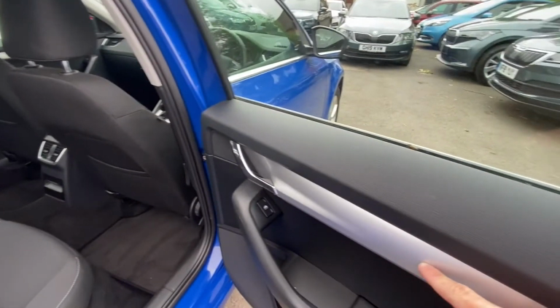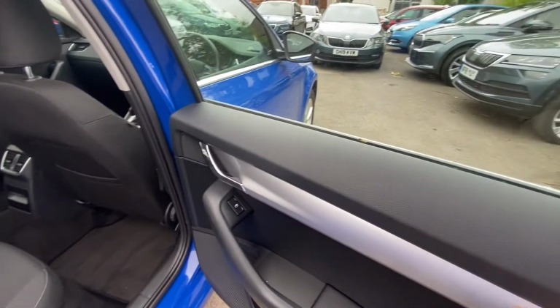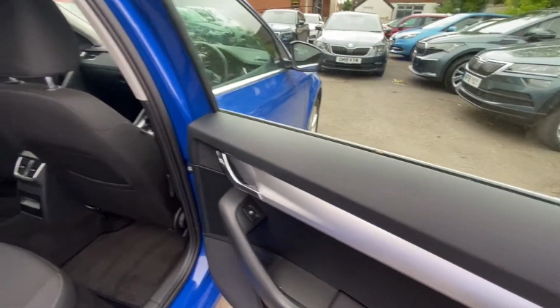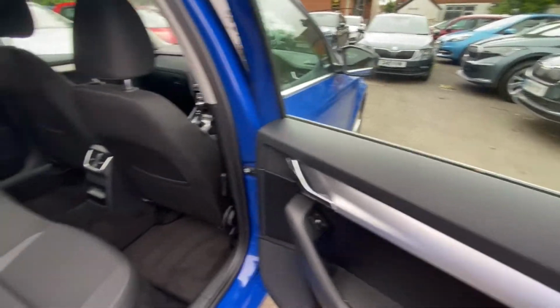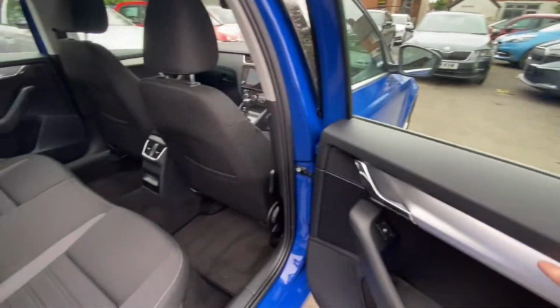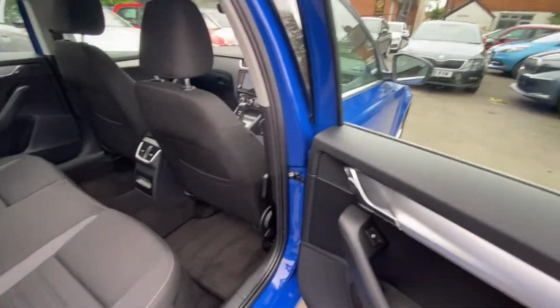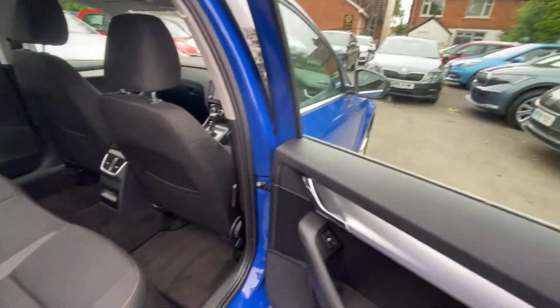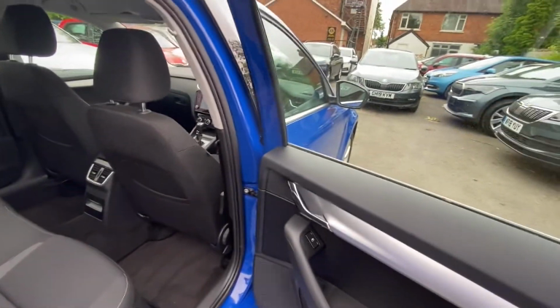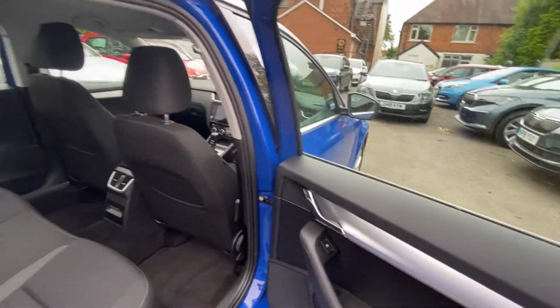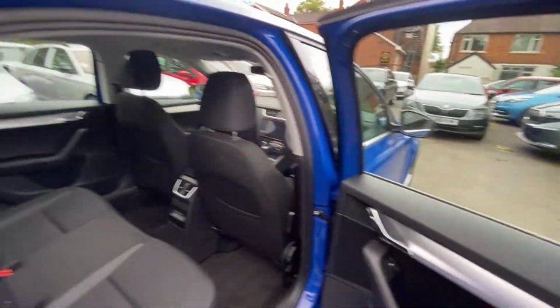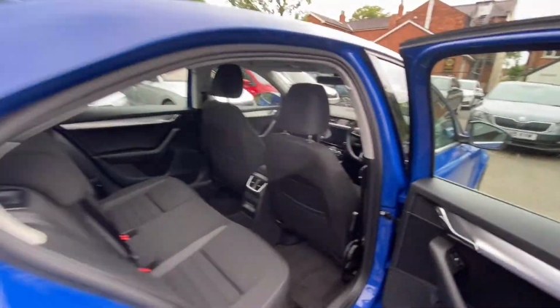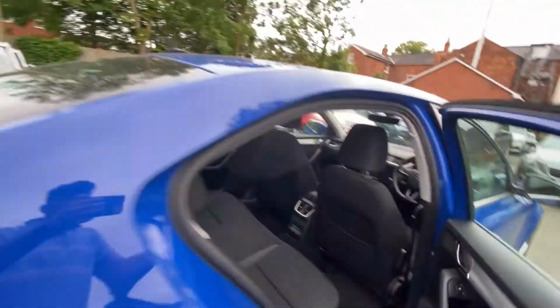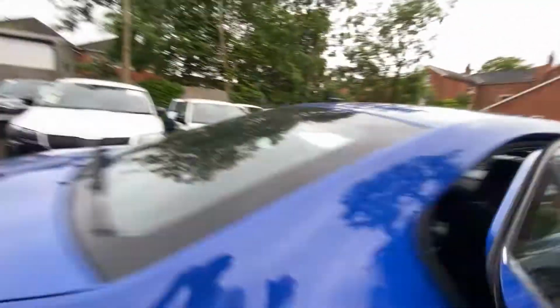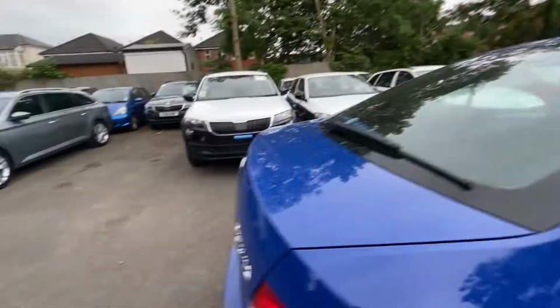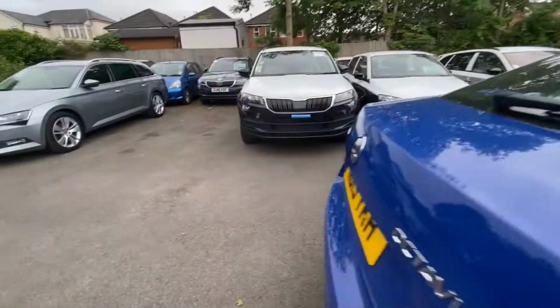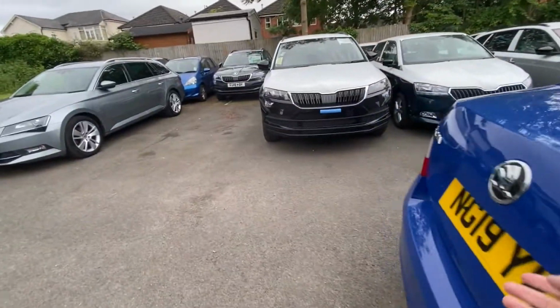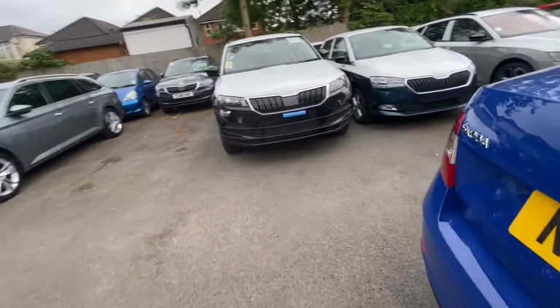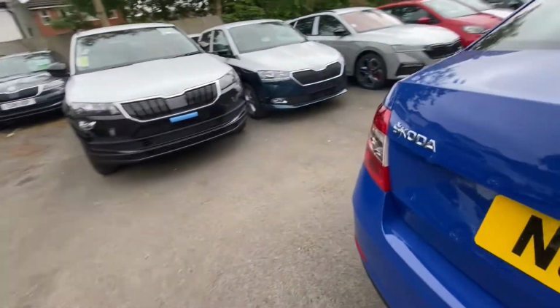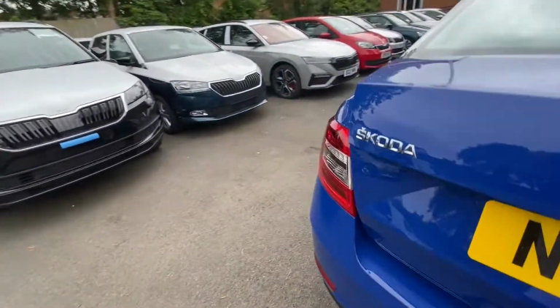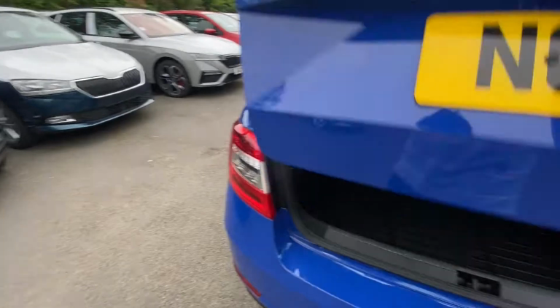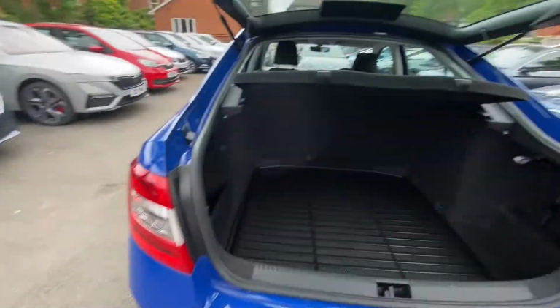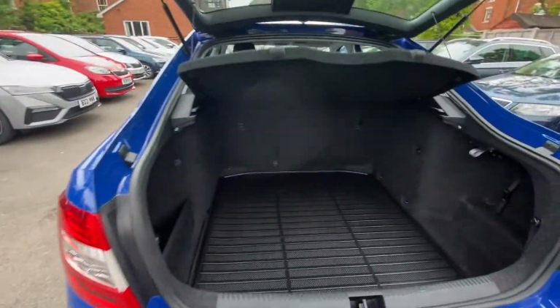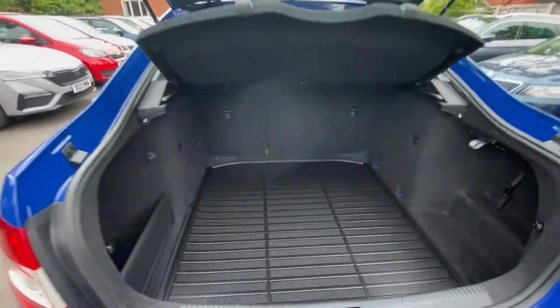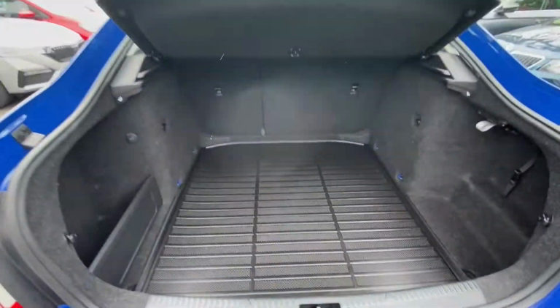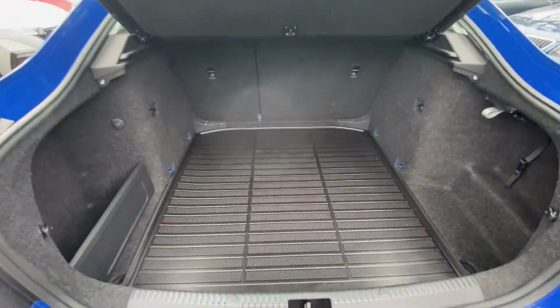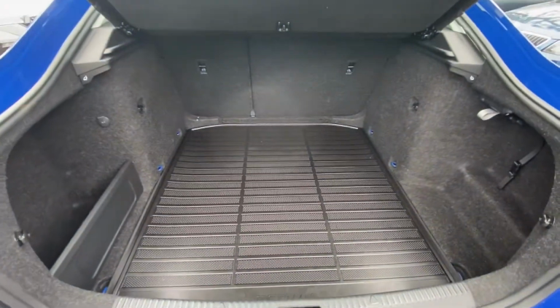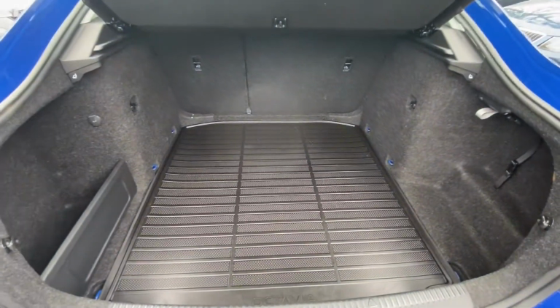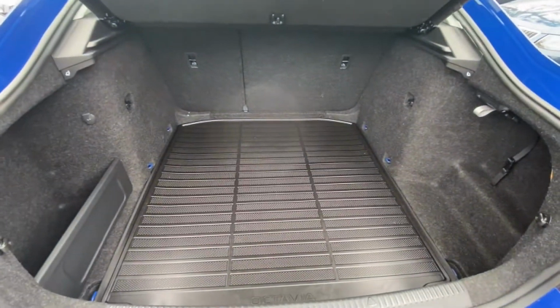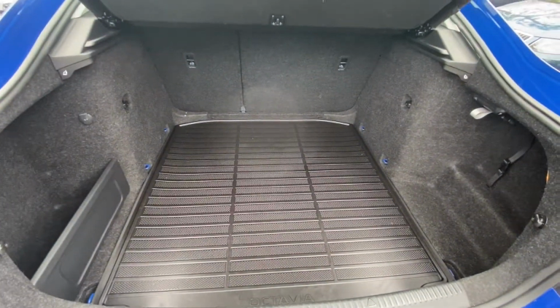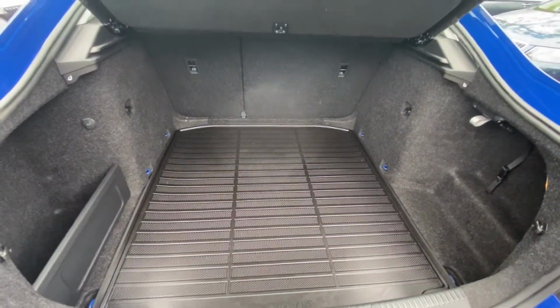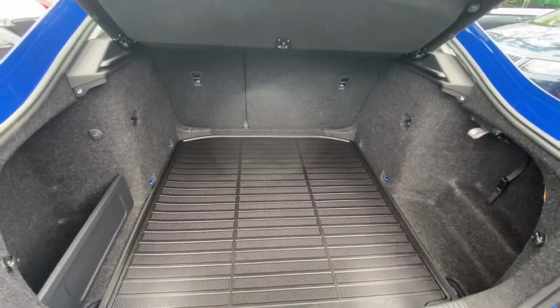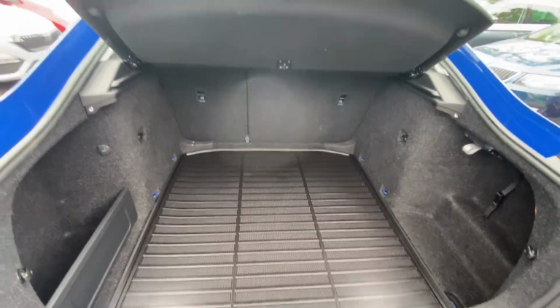Nice stylish design on the inside of the door. We also have electric windows. Boot space — fantastic amount of boot space, as you can see.